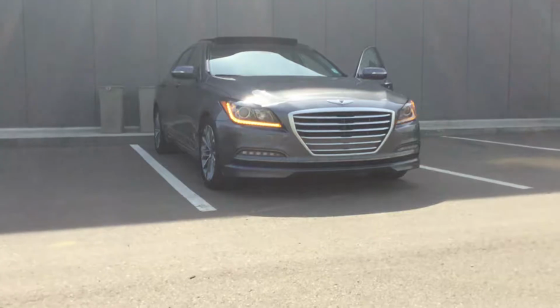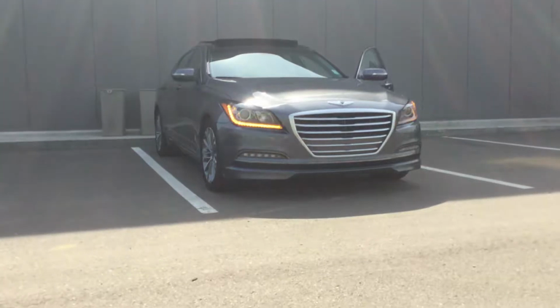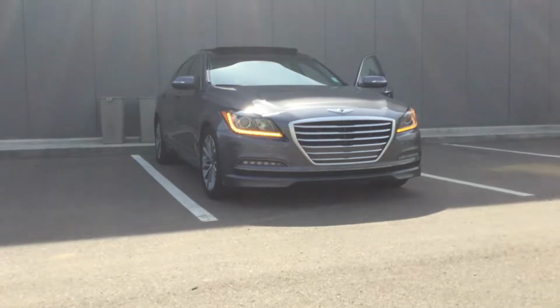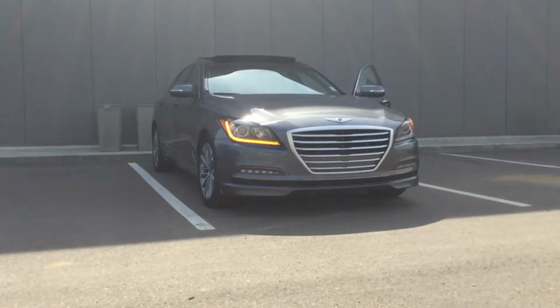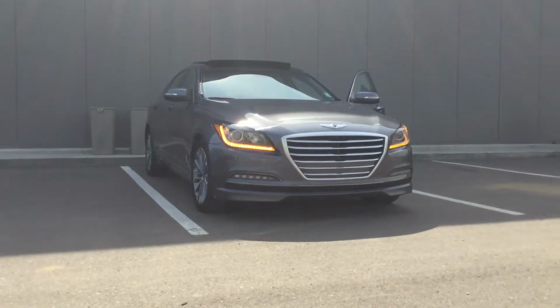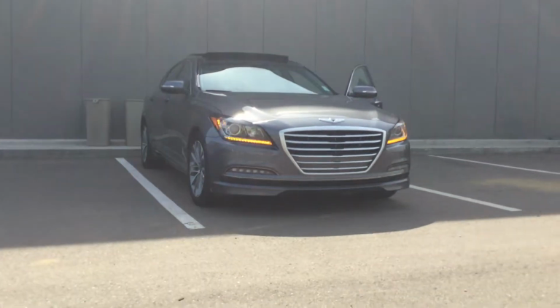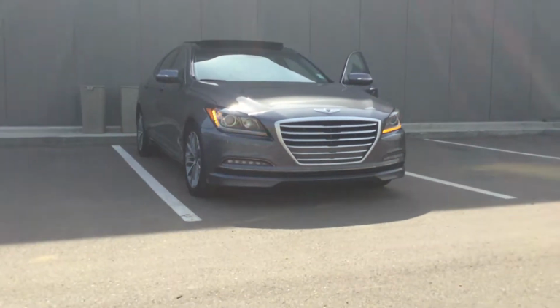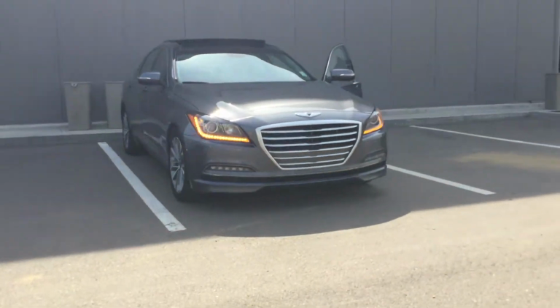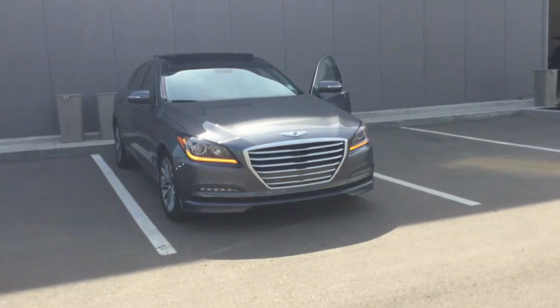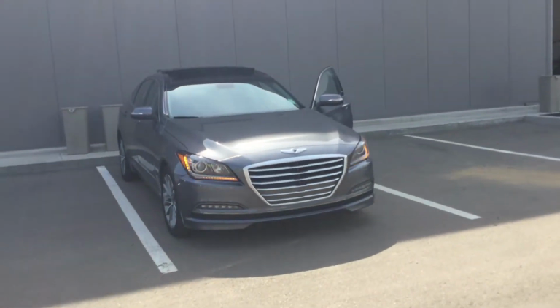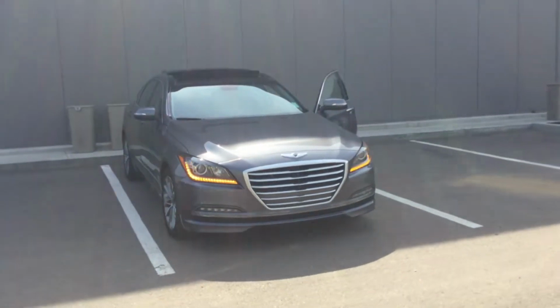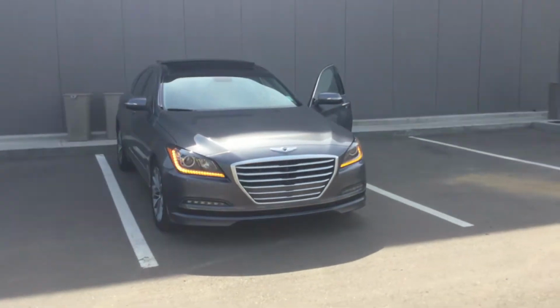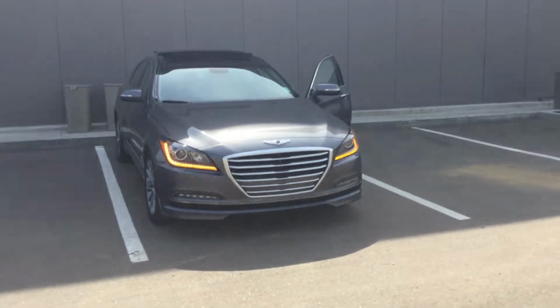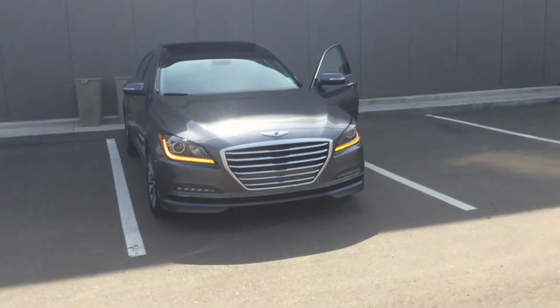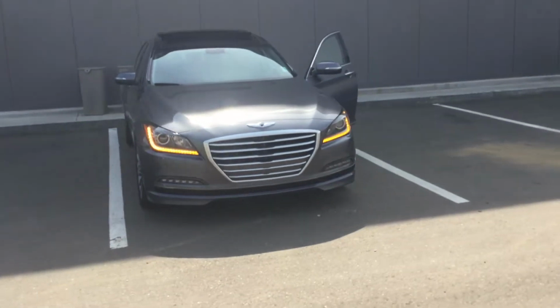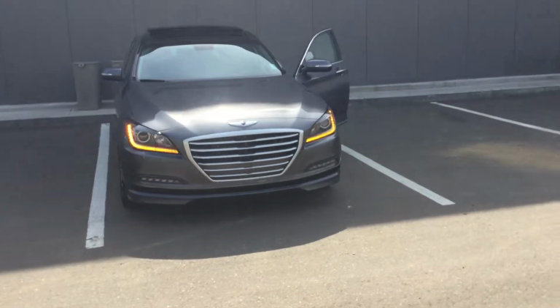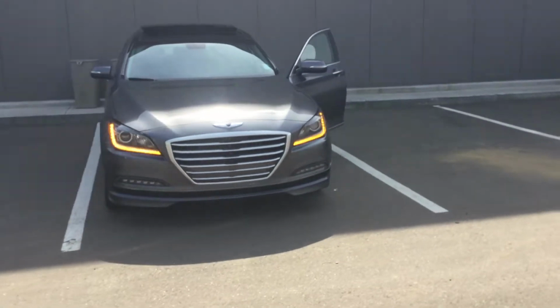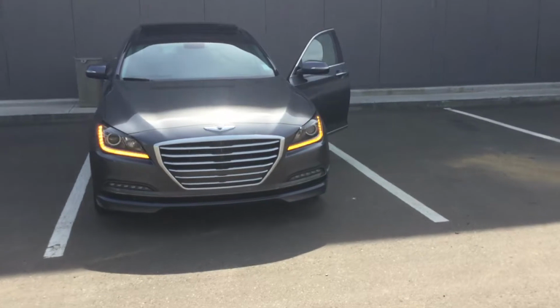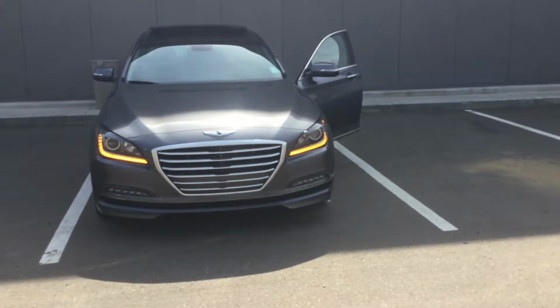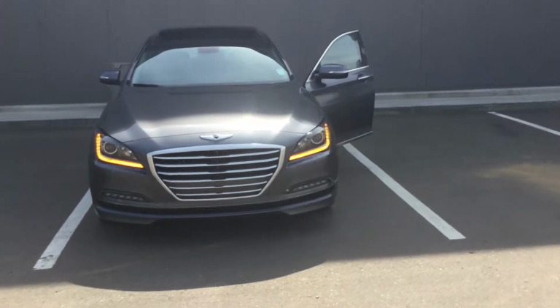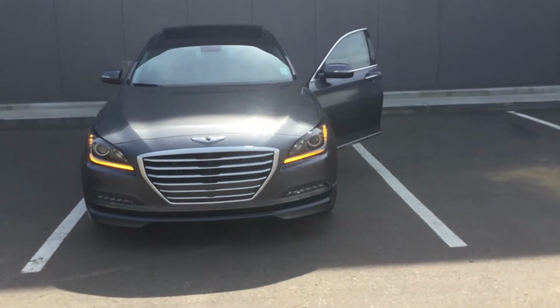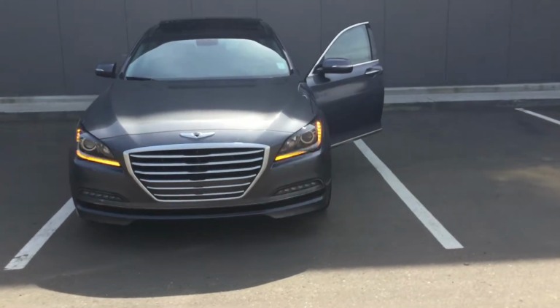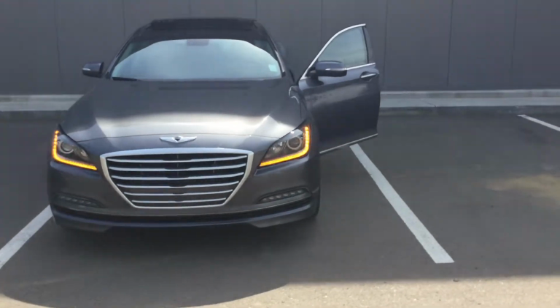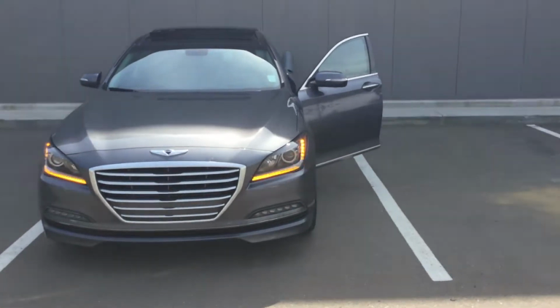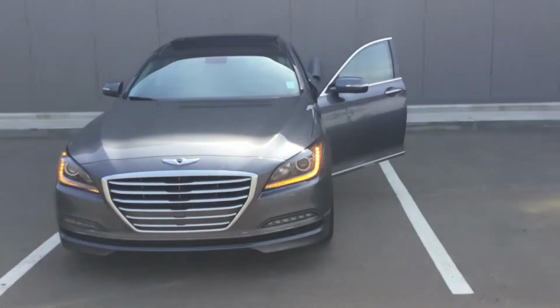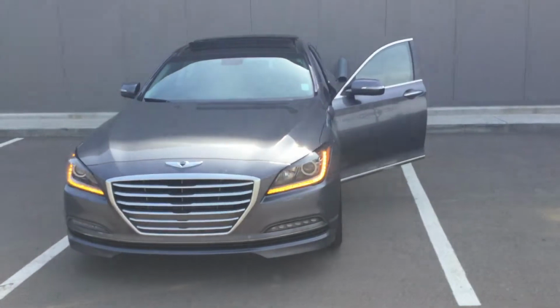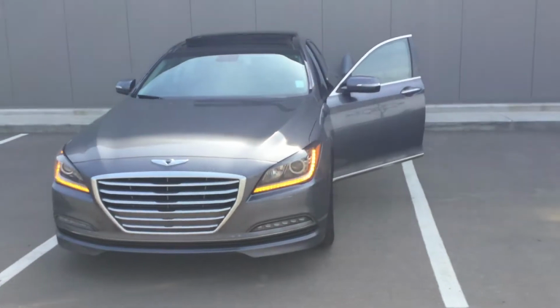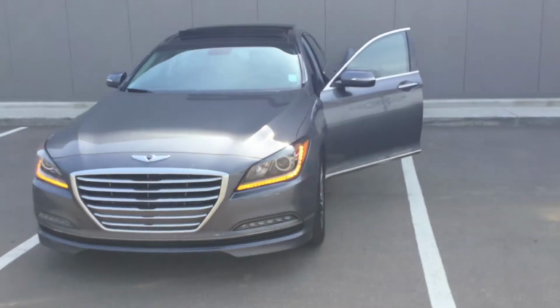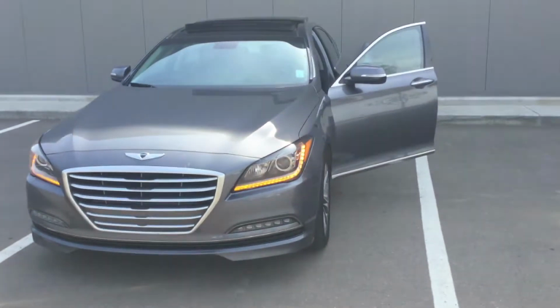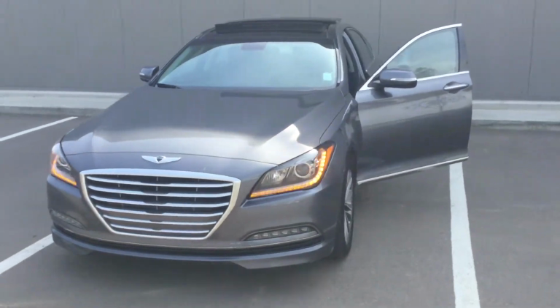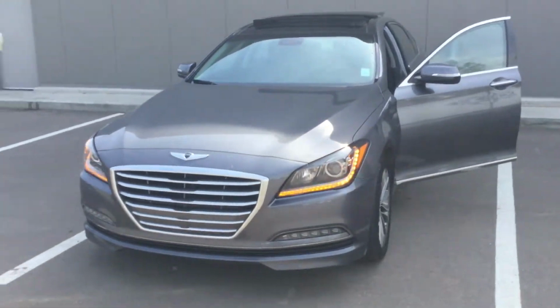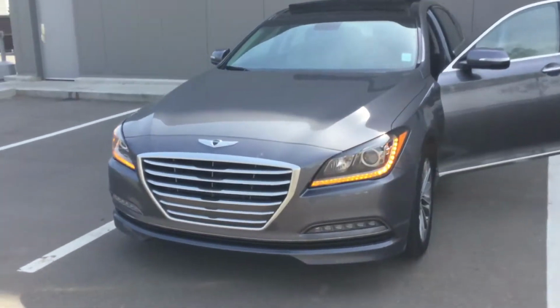Thanks Paul for contacting River City Hyundai. My name is Kapi. Today I'm going to do a walk around of this 2016 Hyundai Genesis — it's a really nice car.